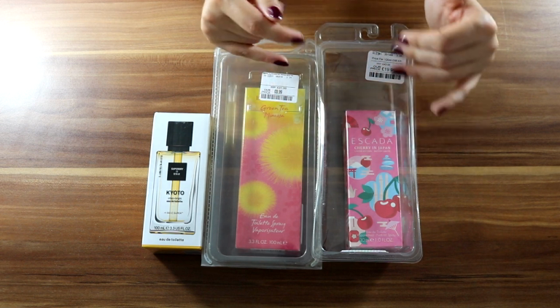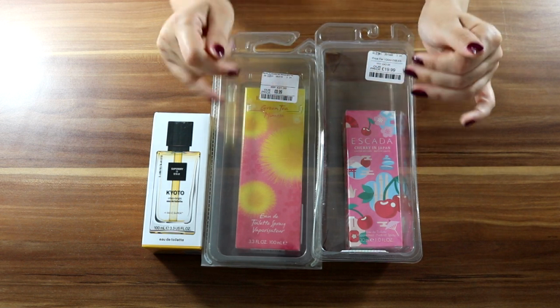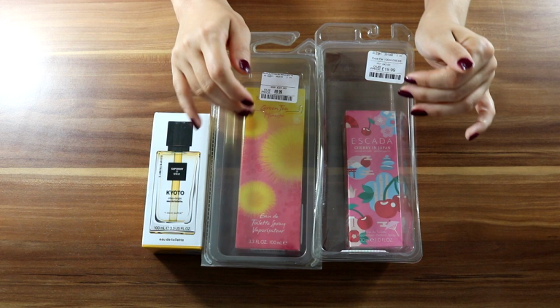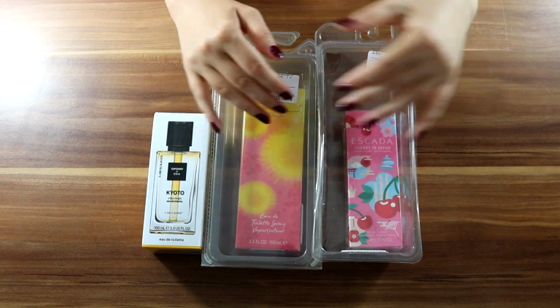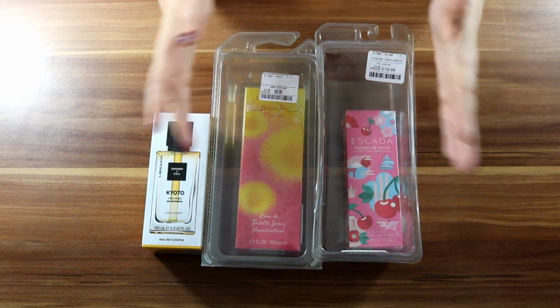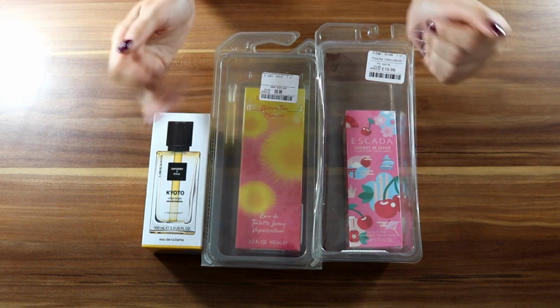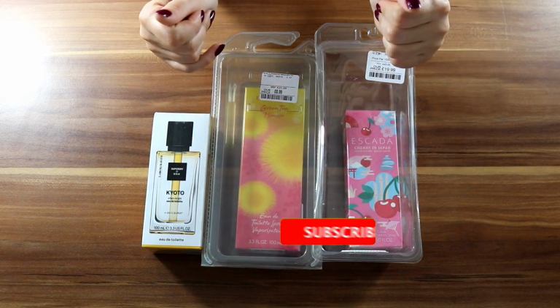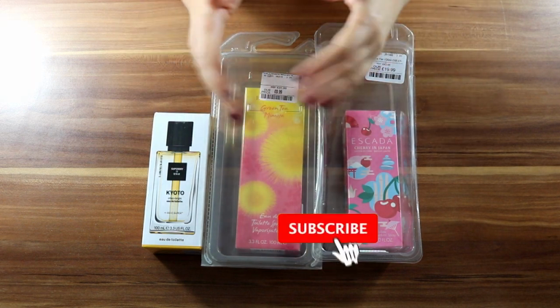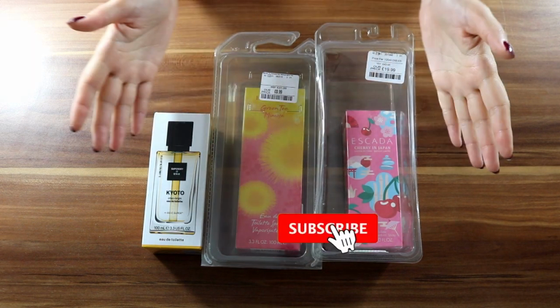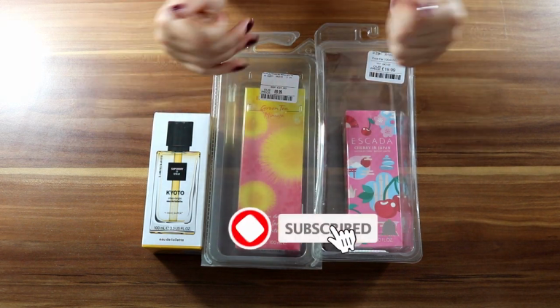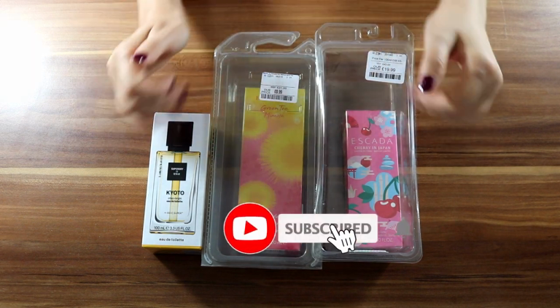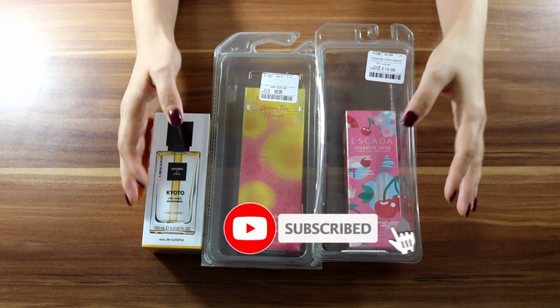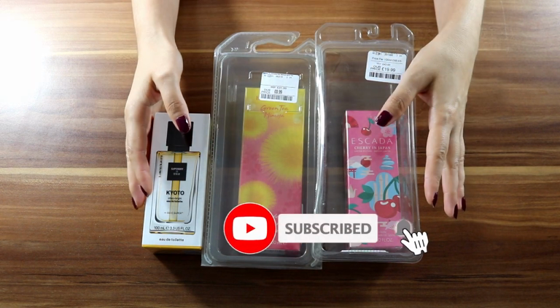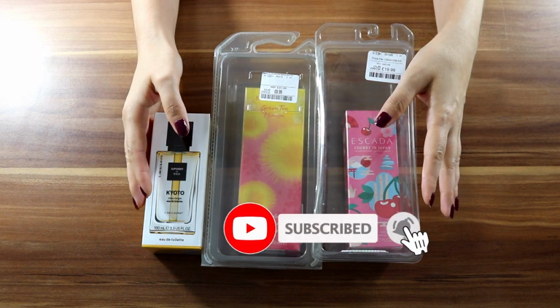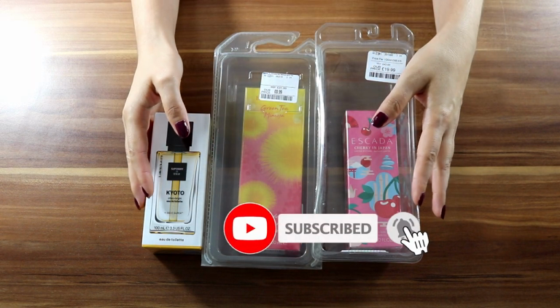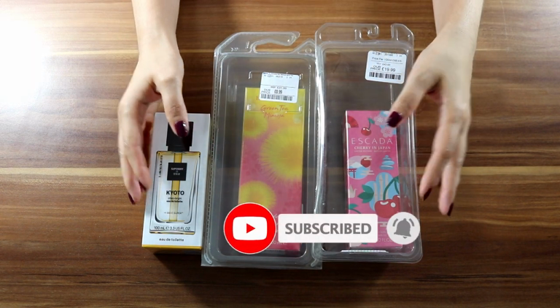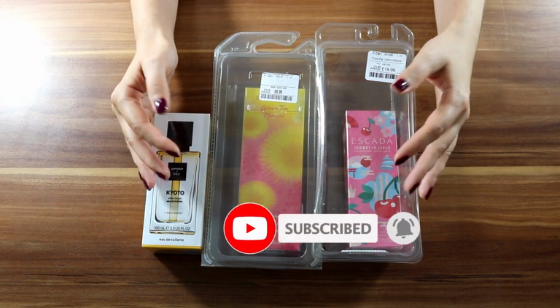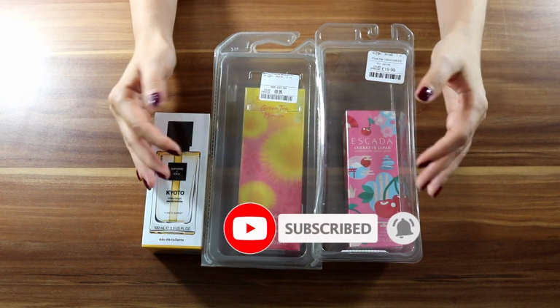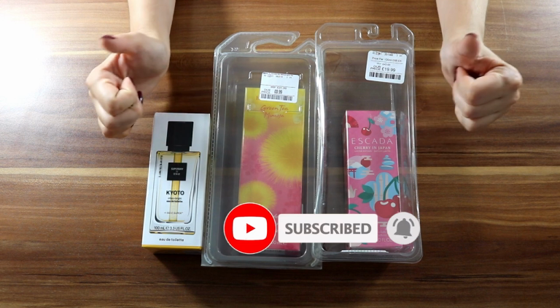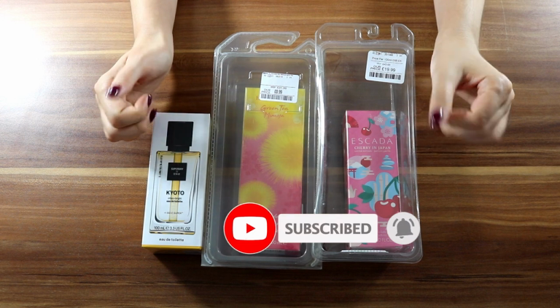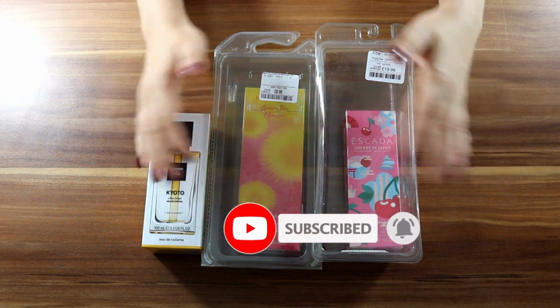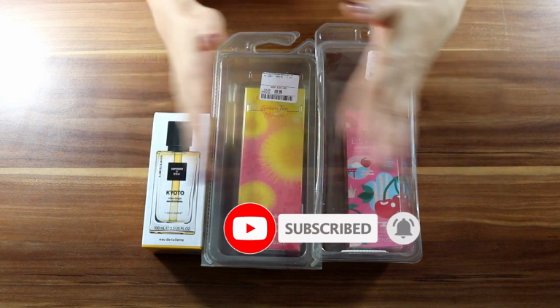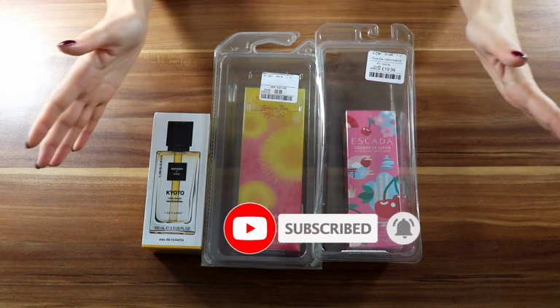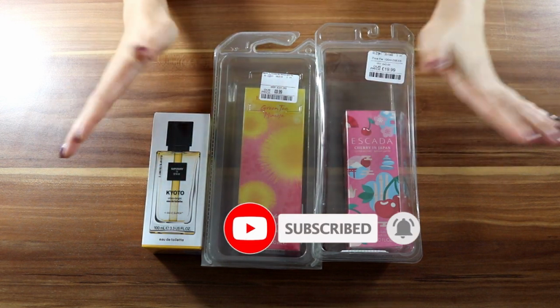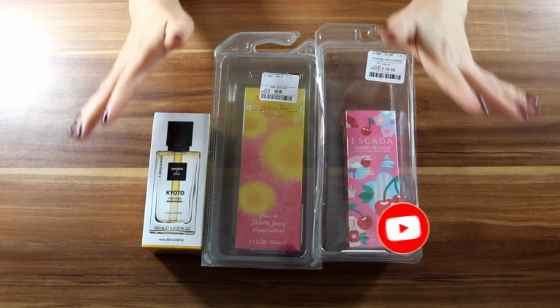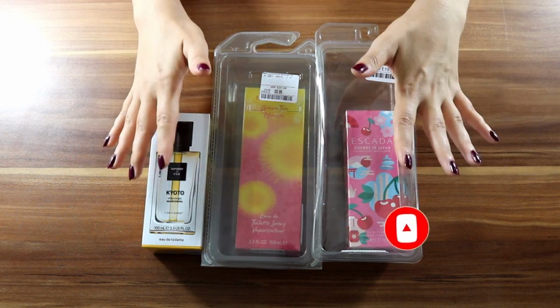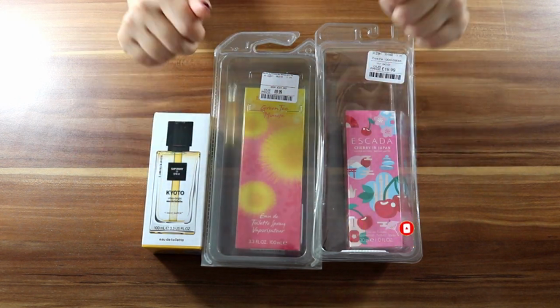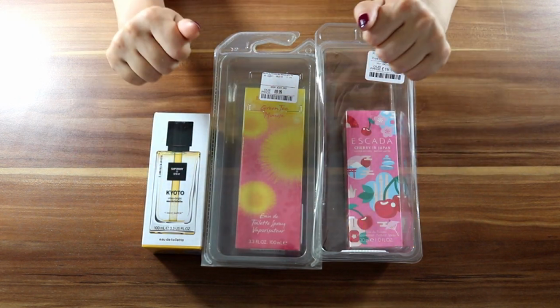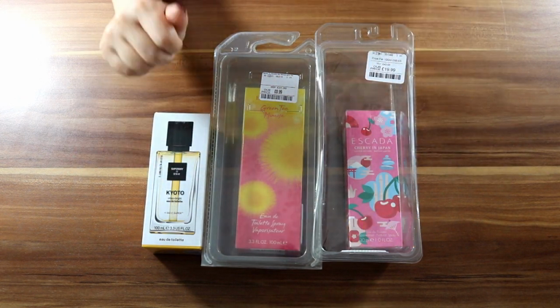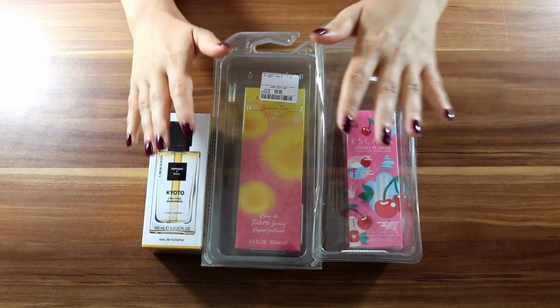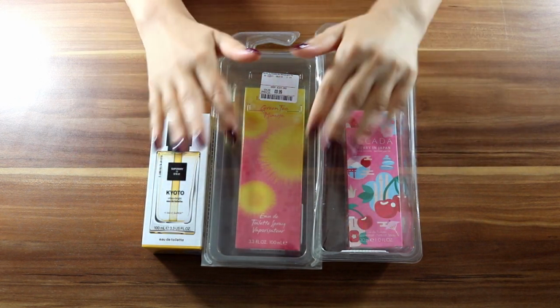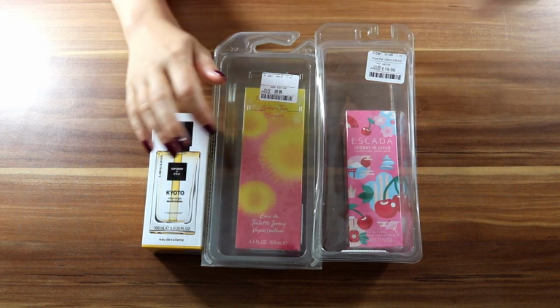In the meantime, please be a dear and subscribe if you haven't done so already. If you did, thank you - your support is really appreciated. Okay, see you soon!